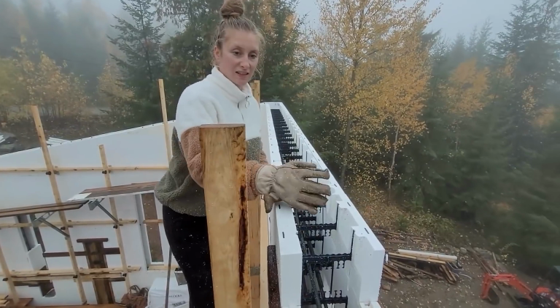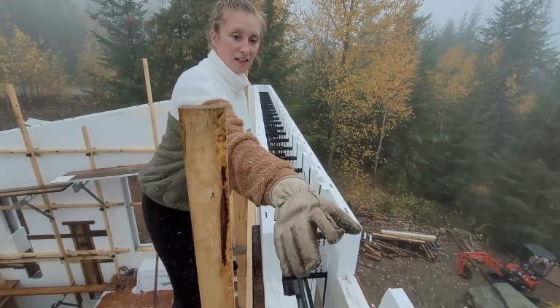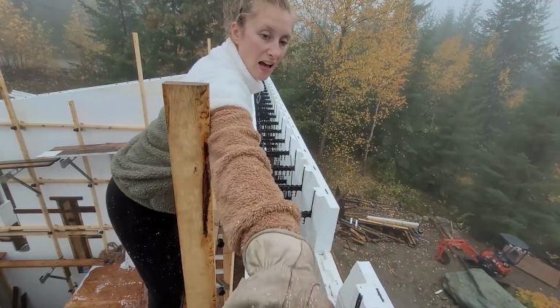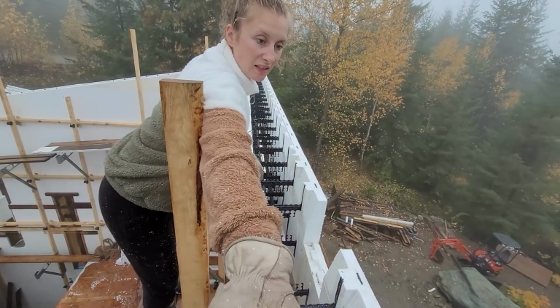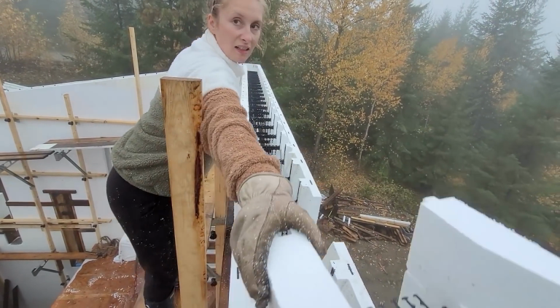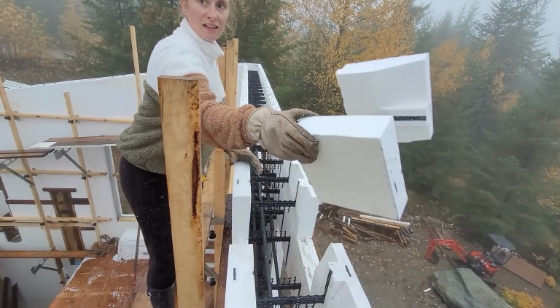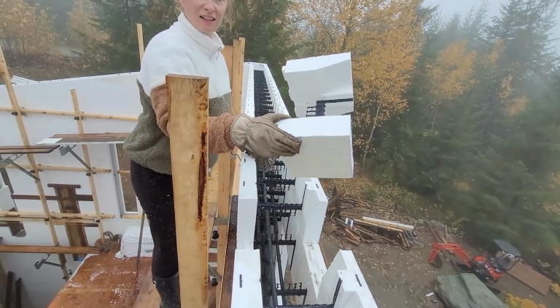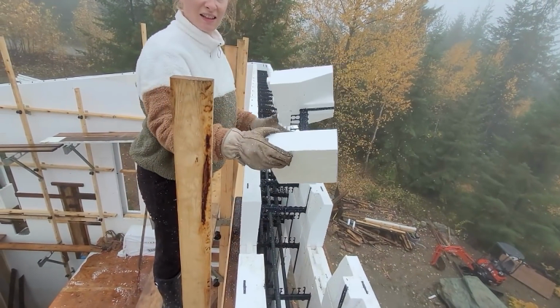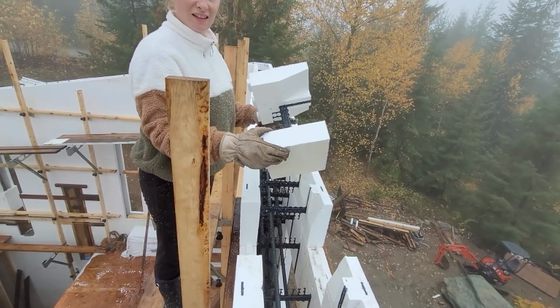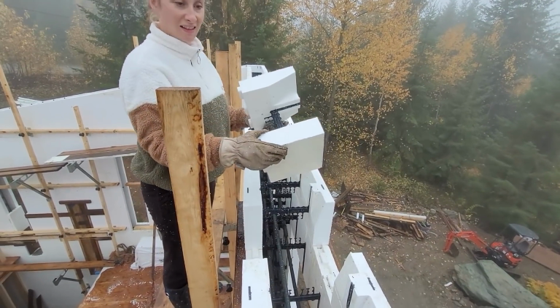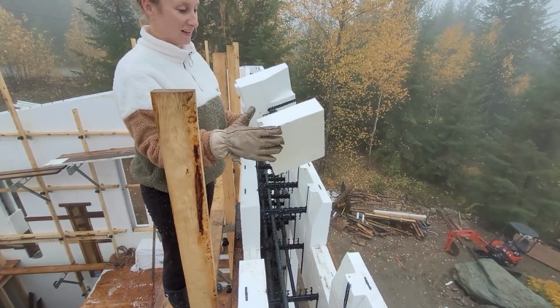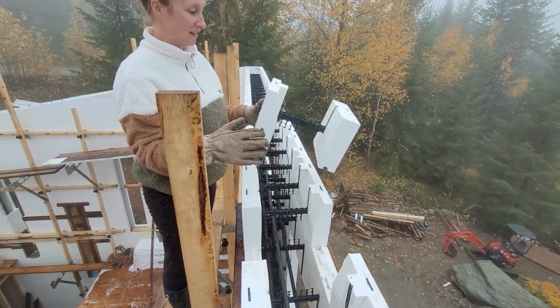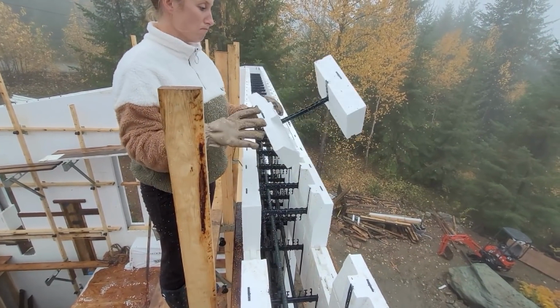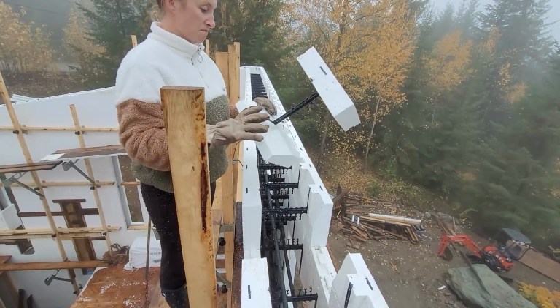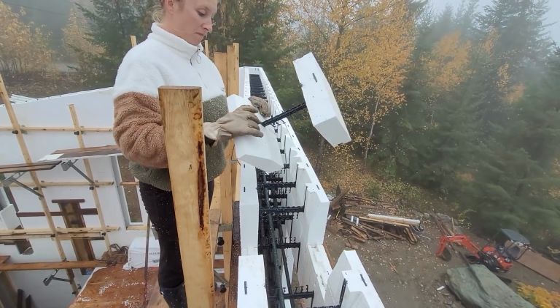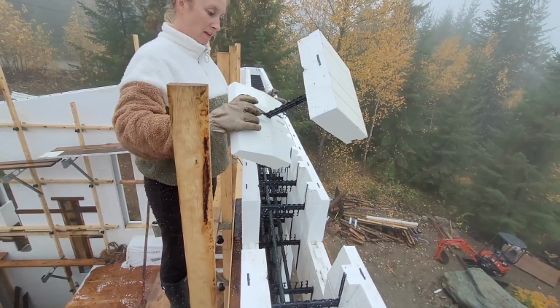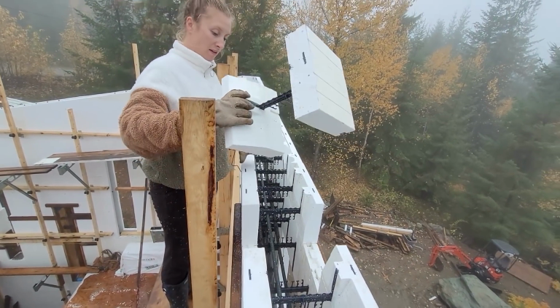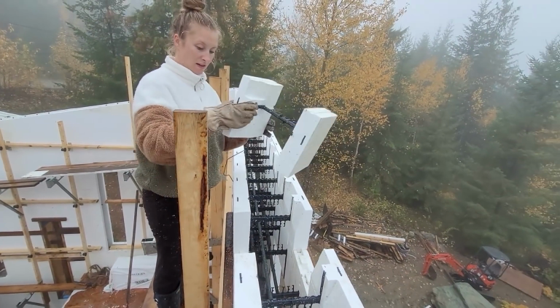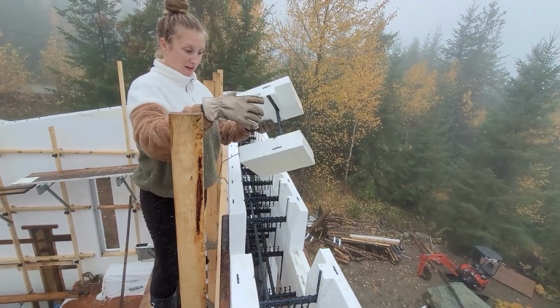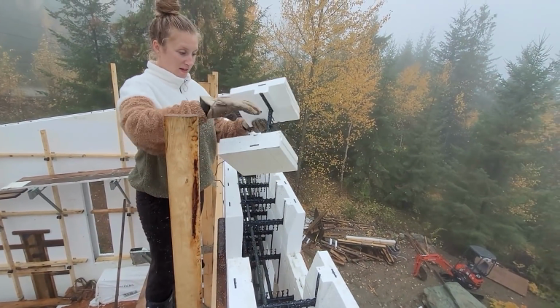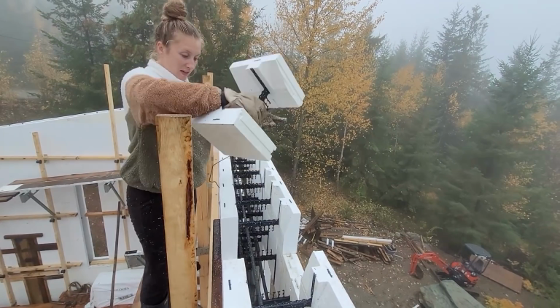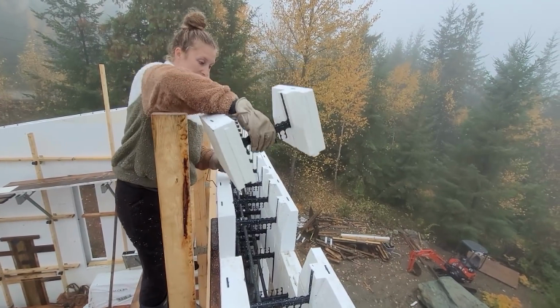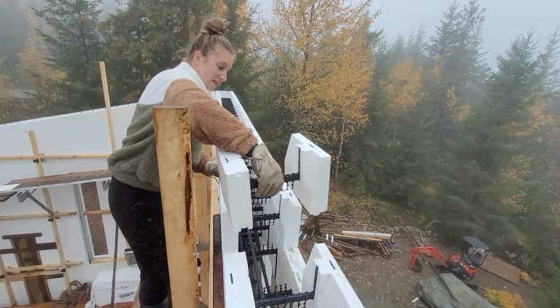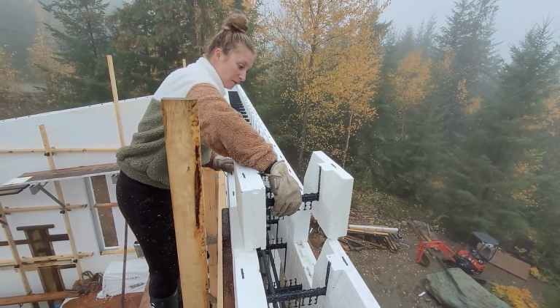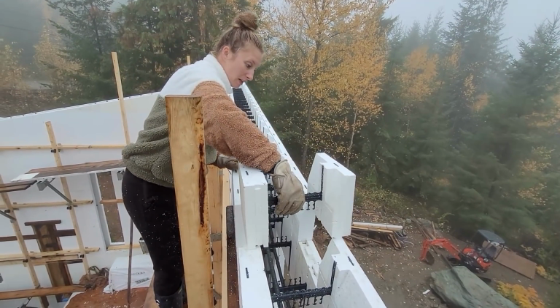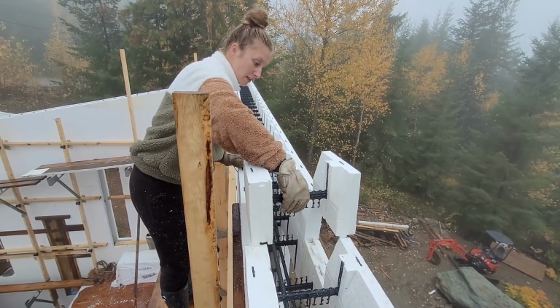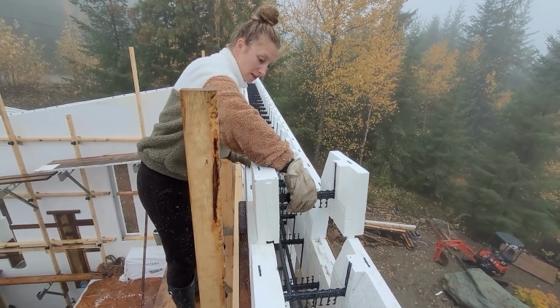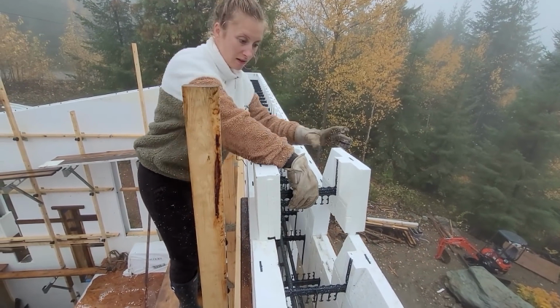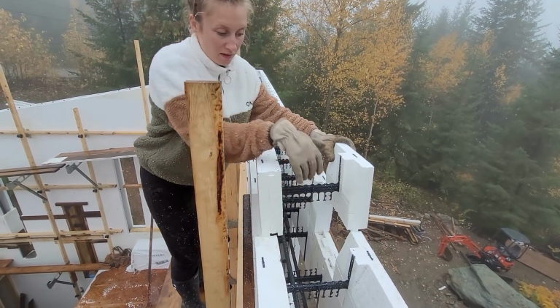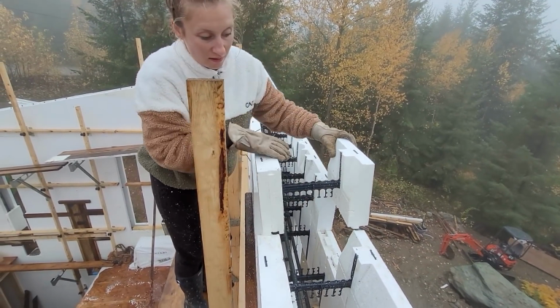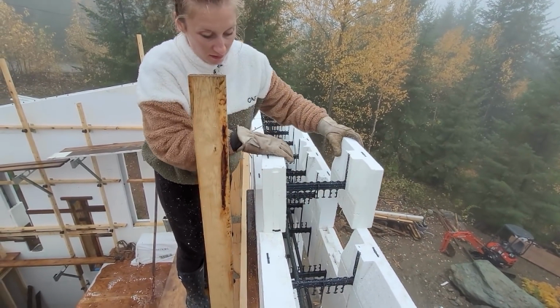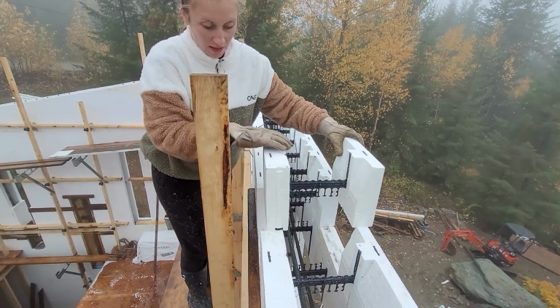Second to last. My fingers are all over the camera. And the very last little piece — it was tight.